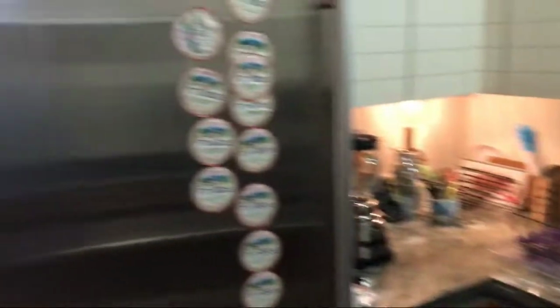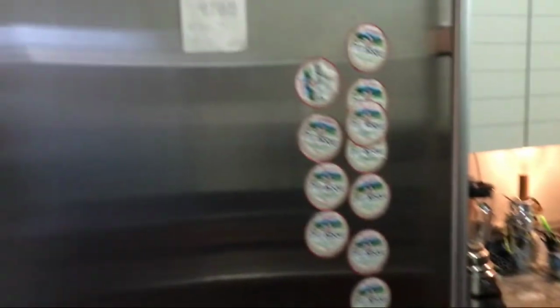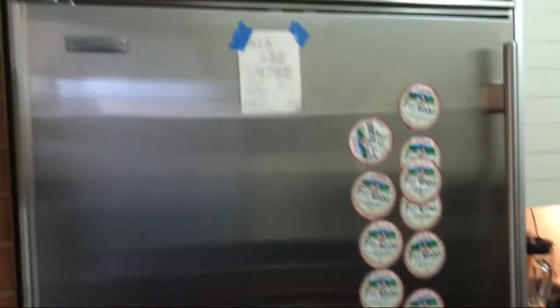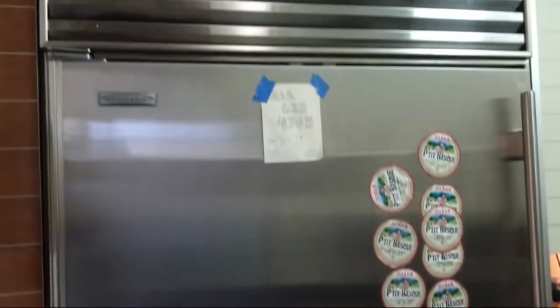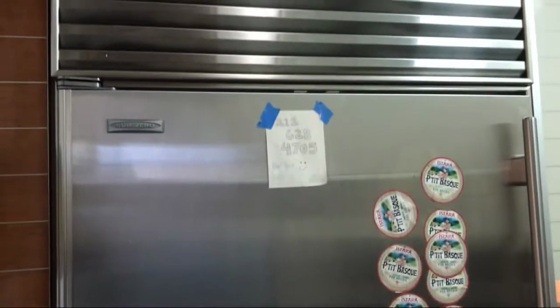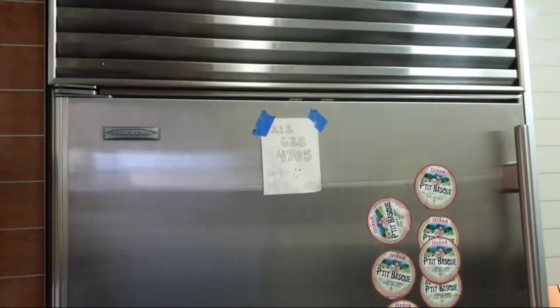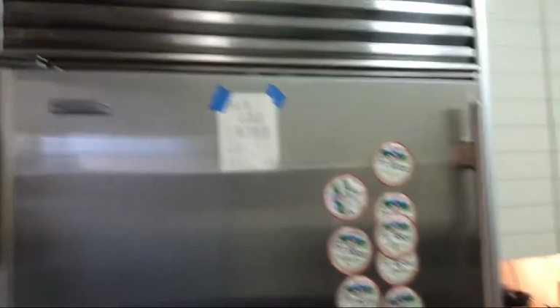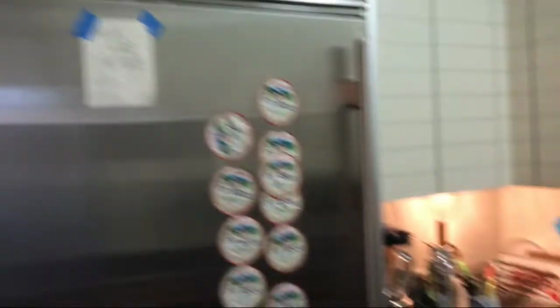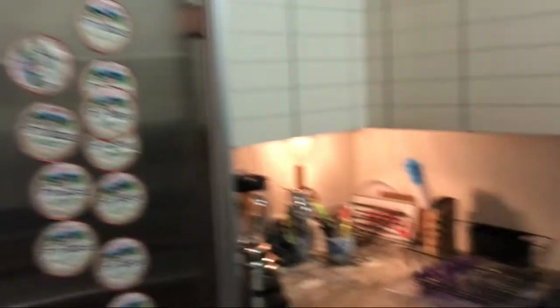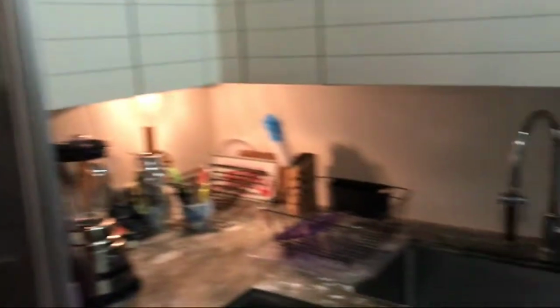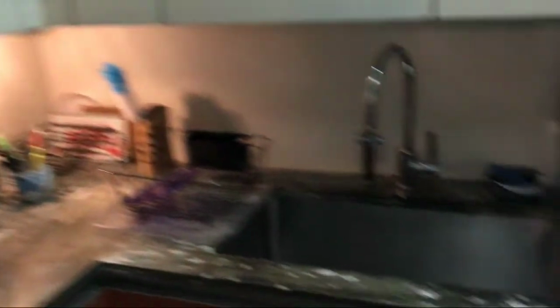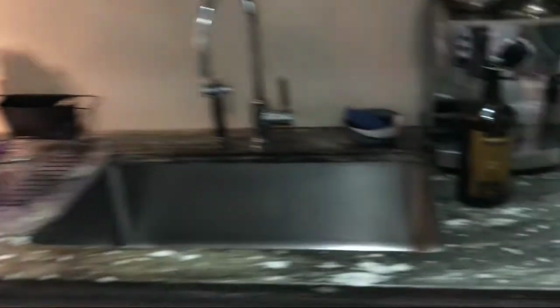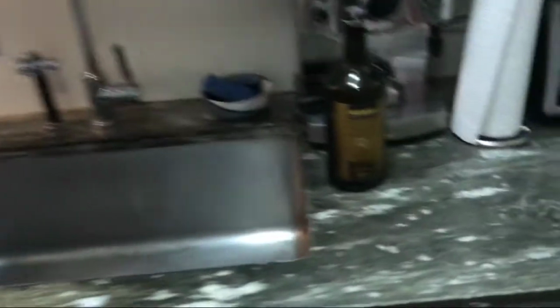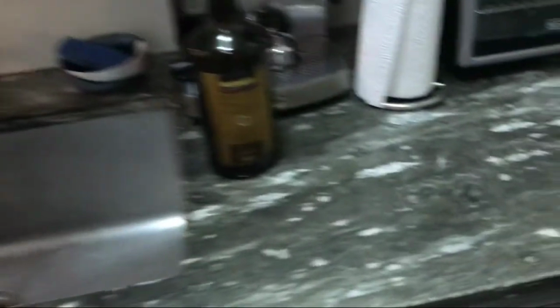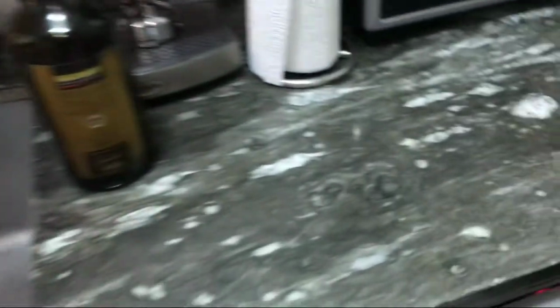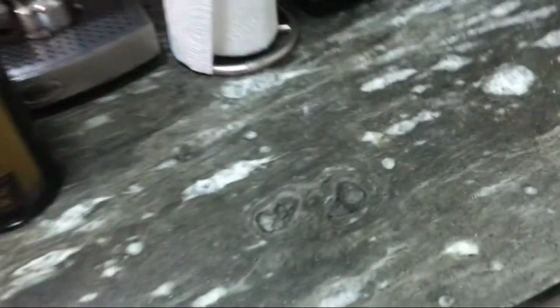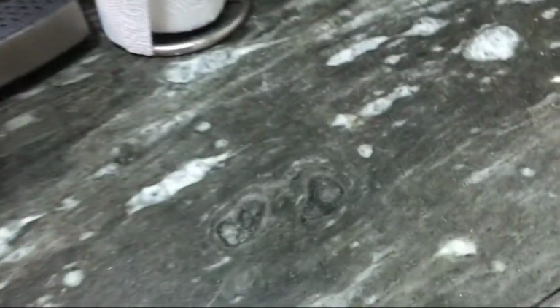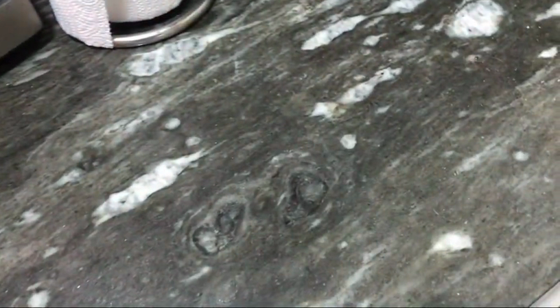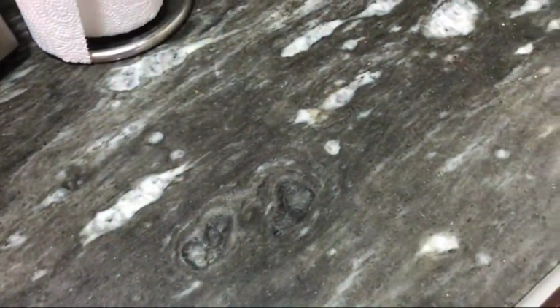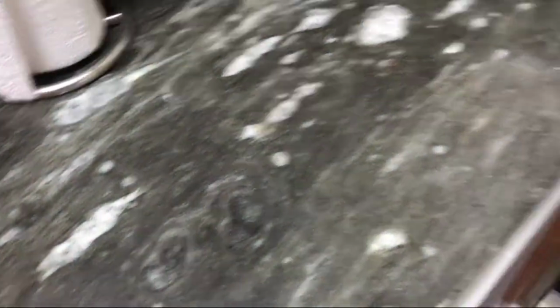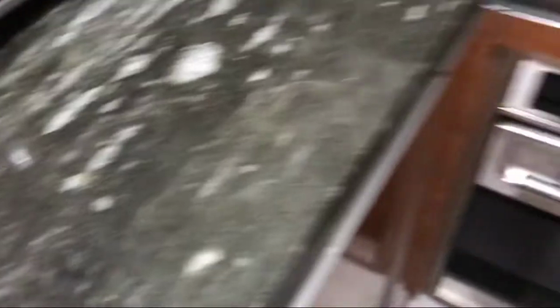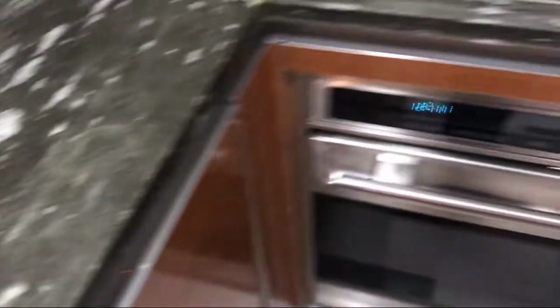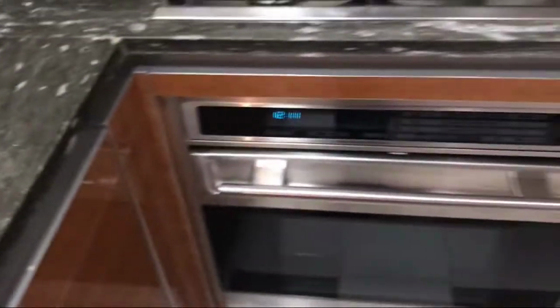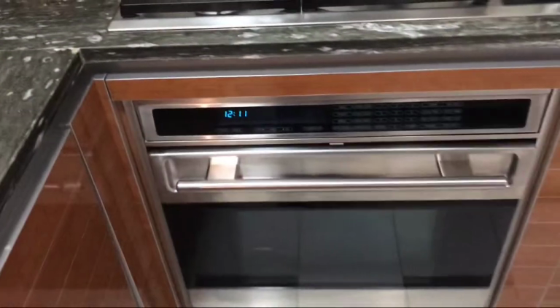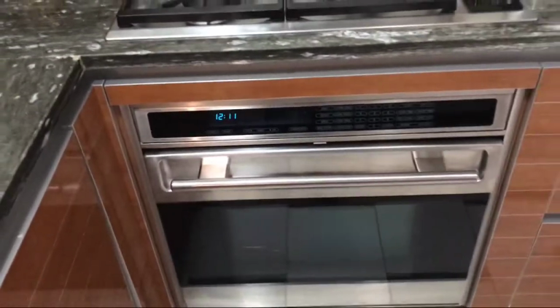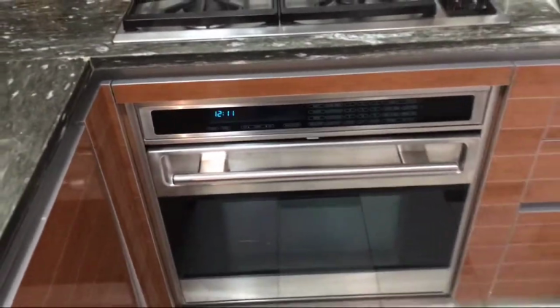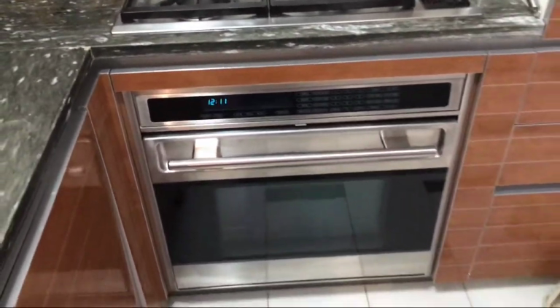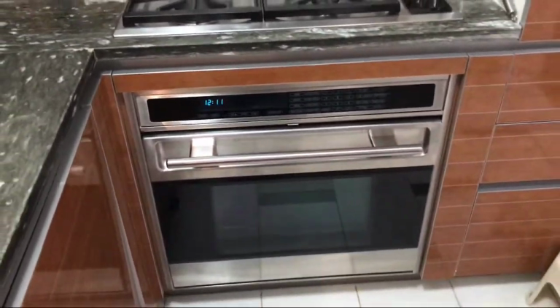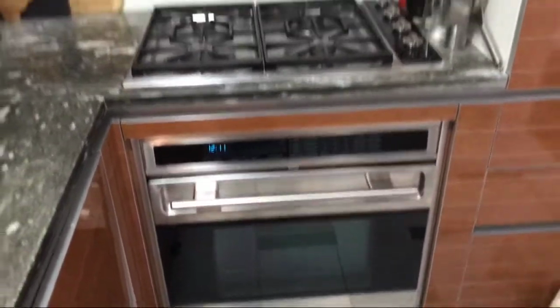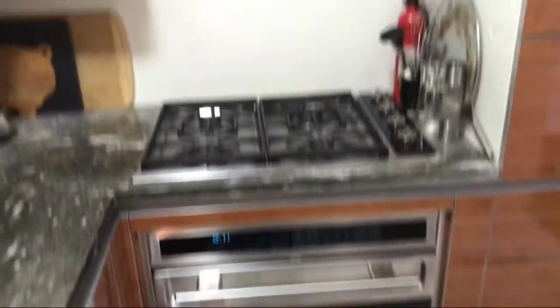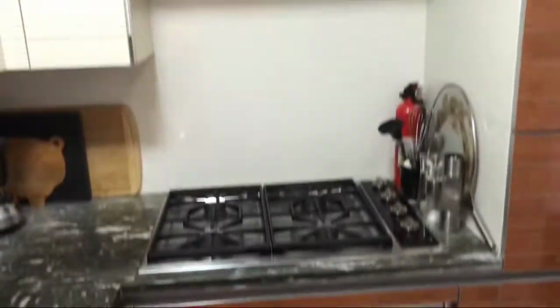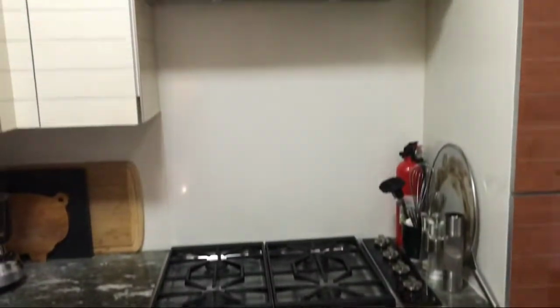There is a Sub-Zero refrigerator, and look at these gorgeous marble countertops. You have a Miele range — very nice.